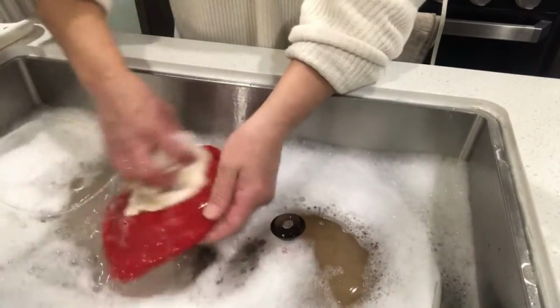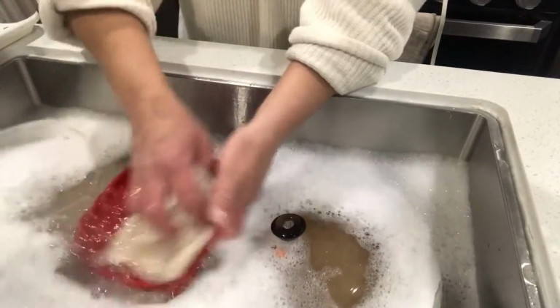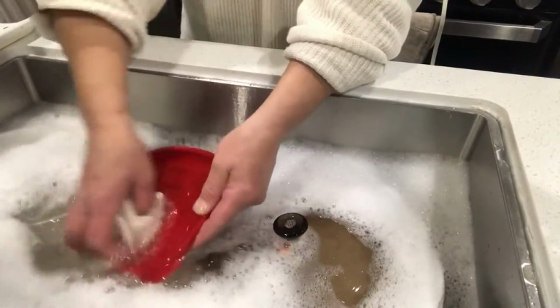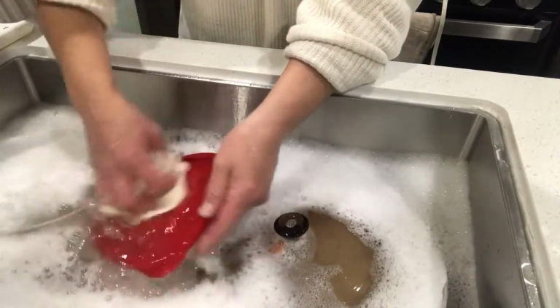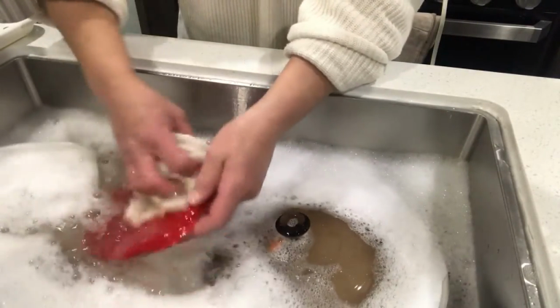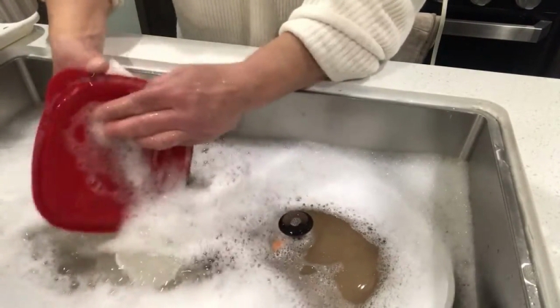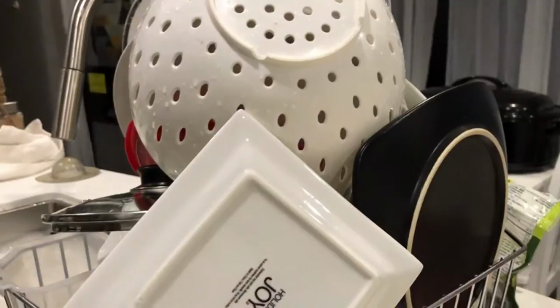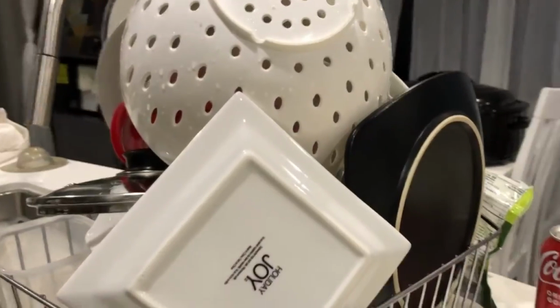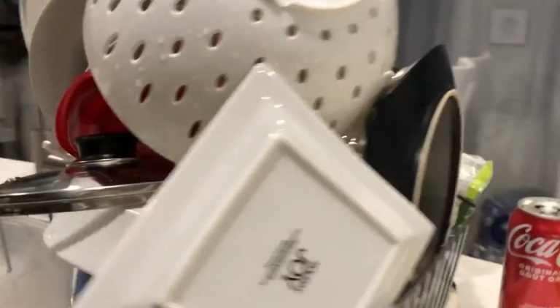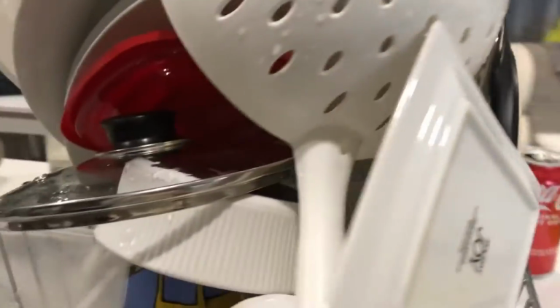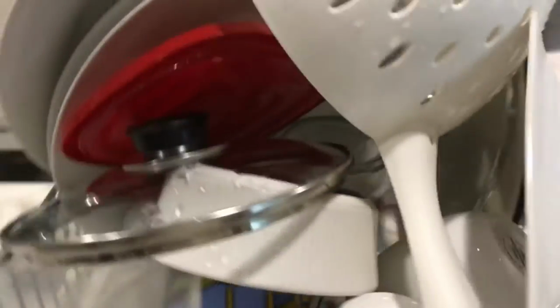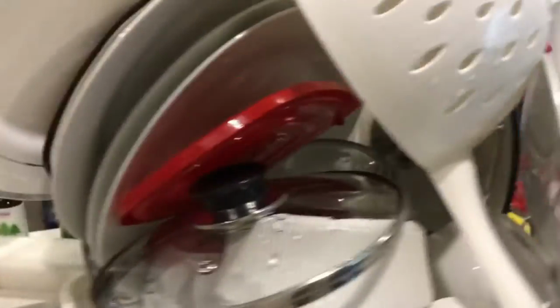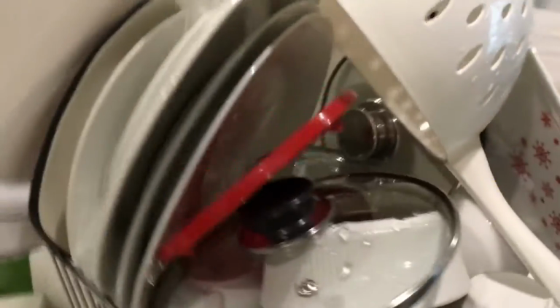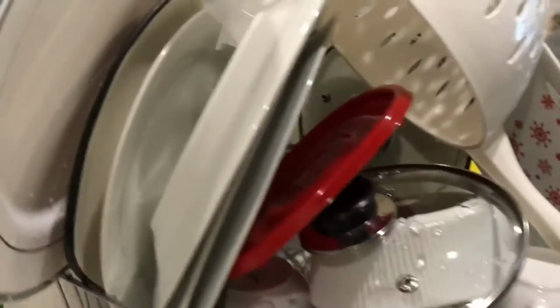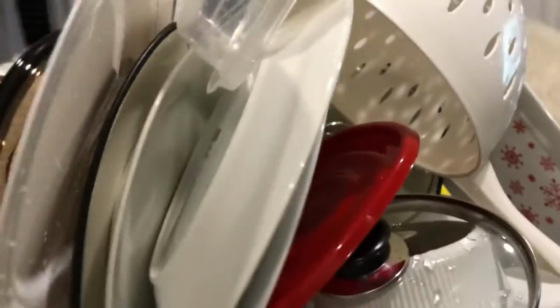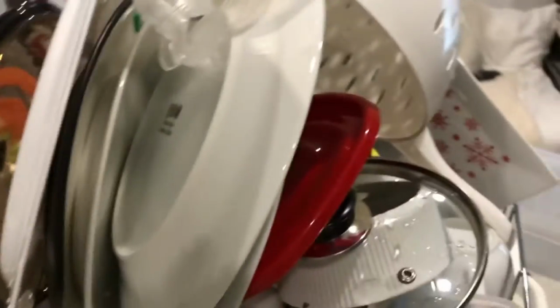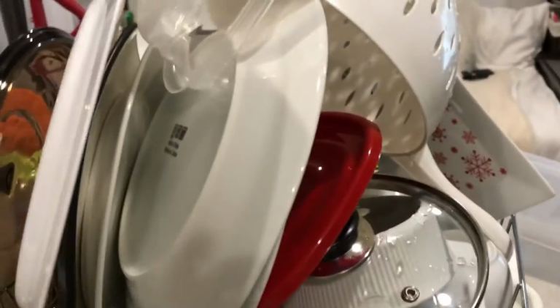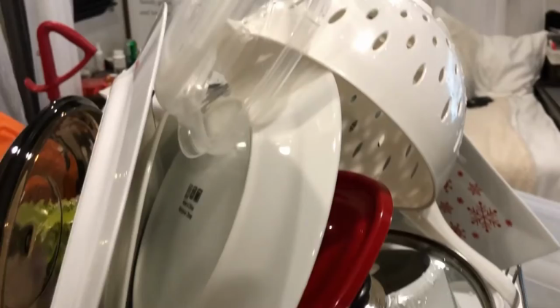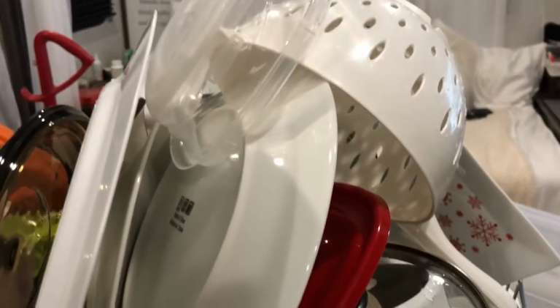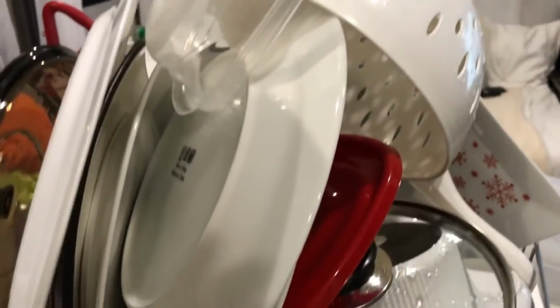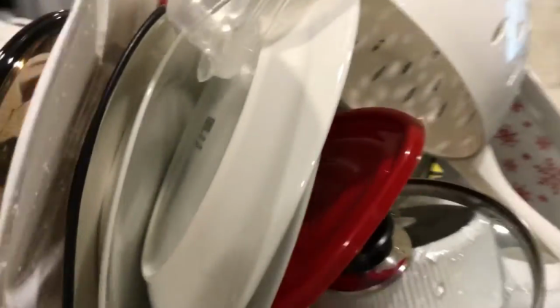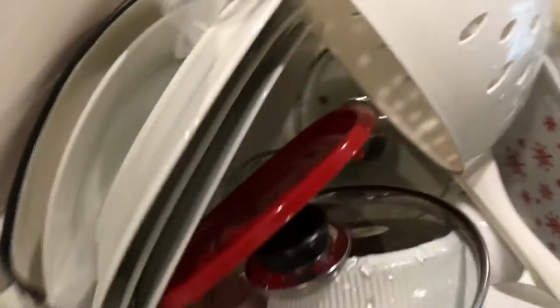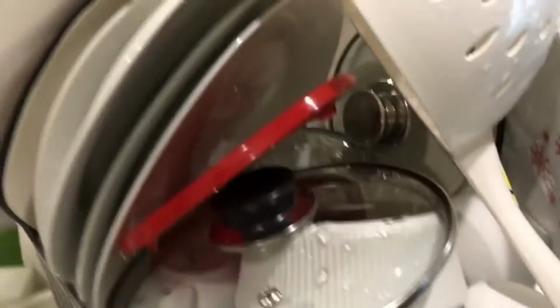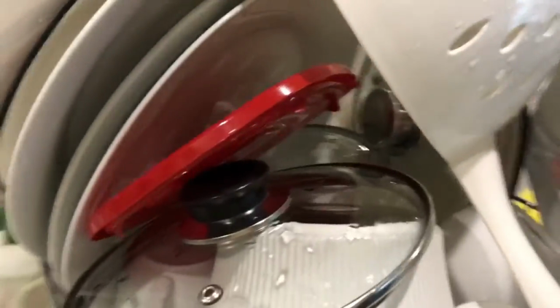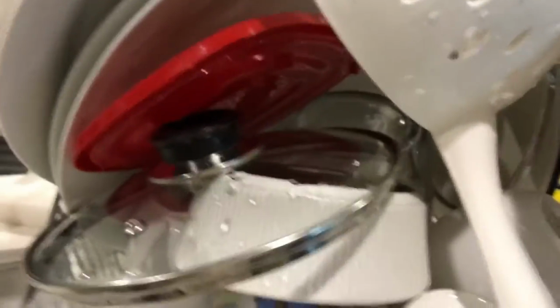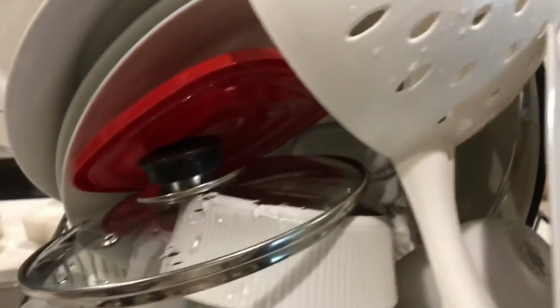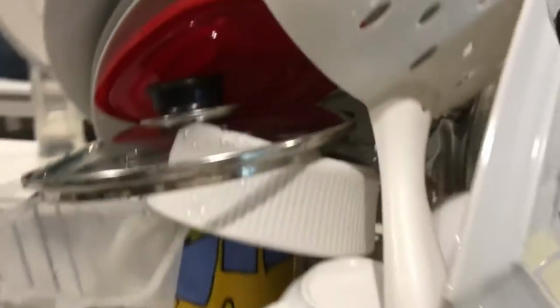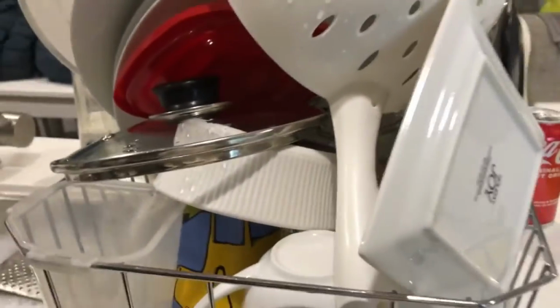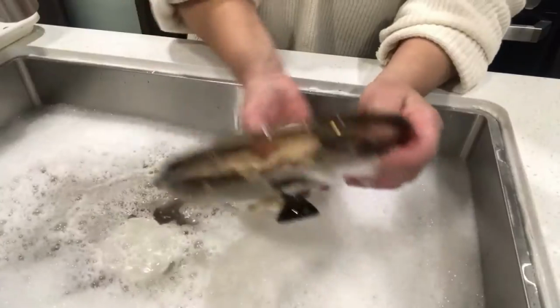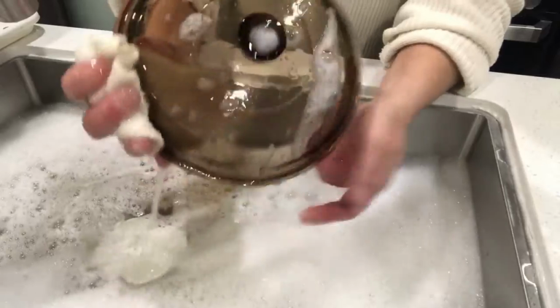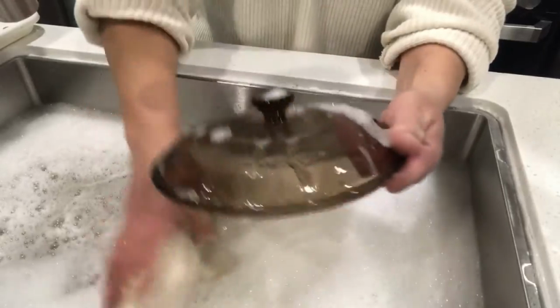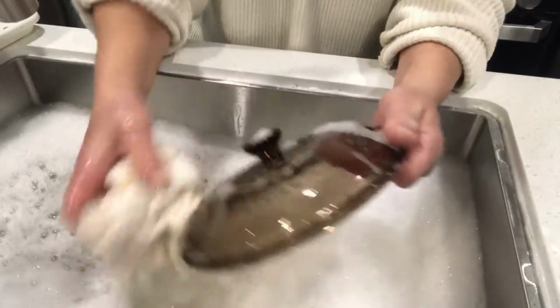Wait until I show you what's happening here in mine. So look at this strategic placement of dishes — it's a pyramid. Be careful if you make a pyramid, you could hurt someone. Doing dishes with Debbie! That's how lame I really am.